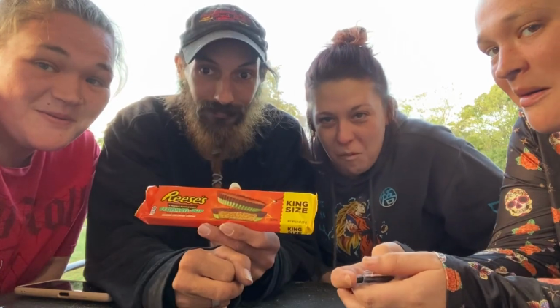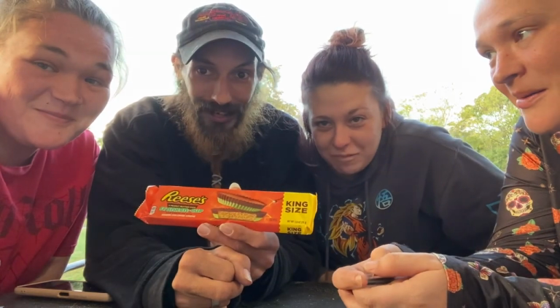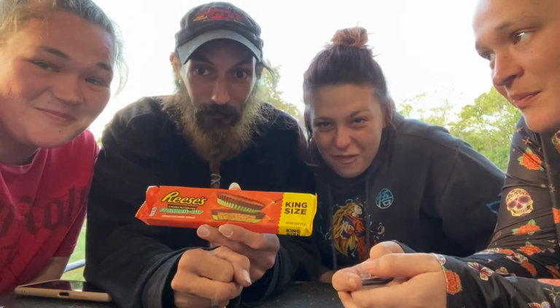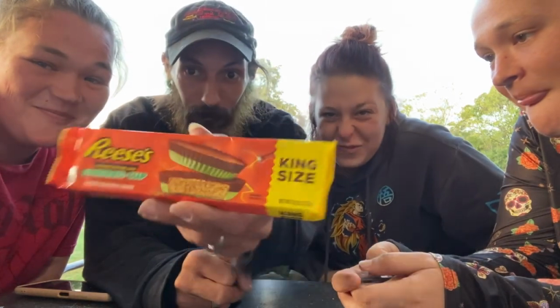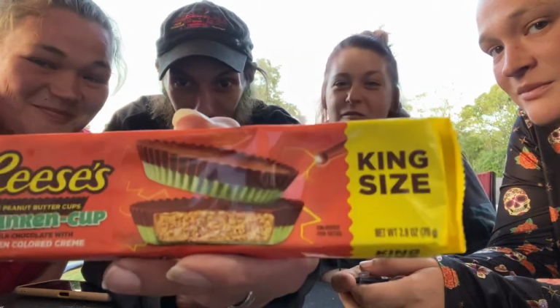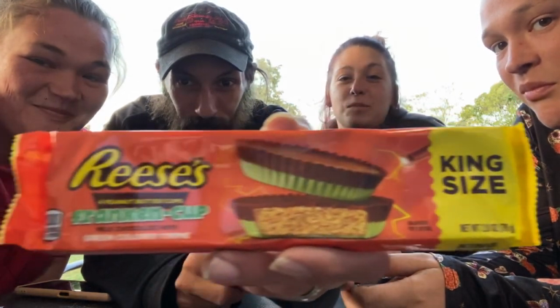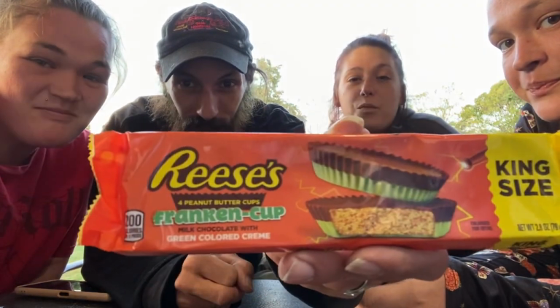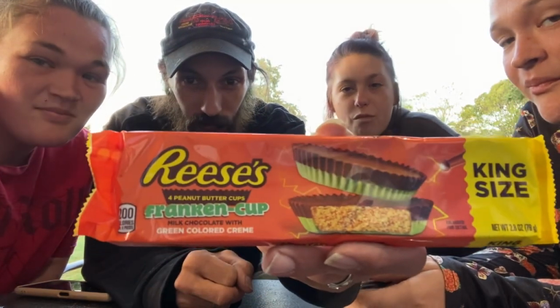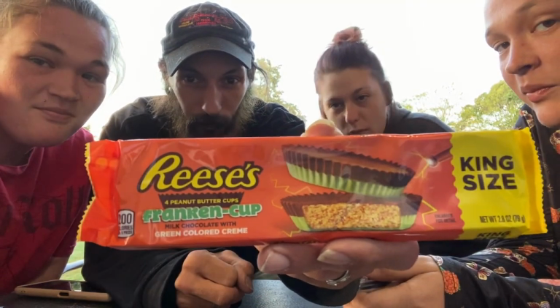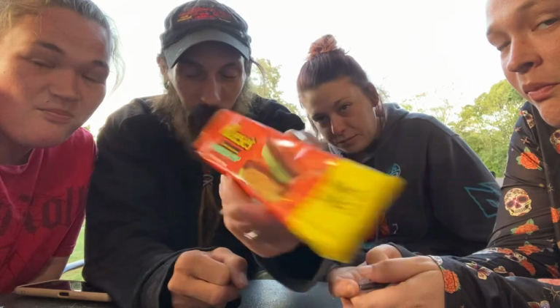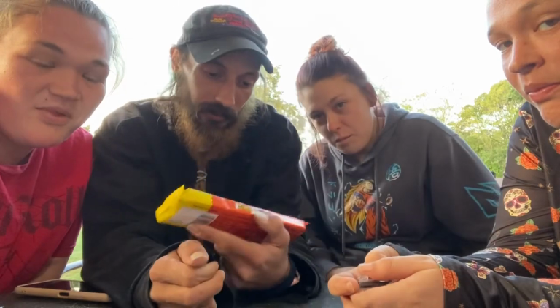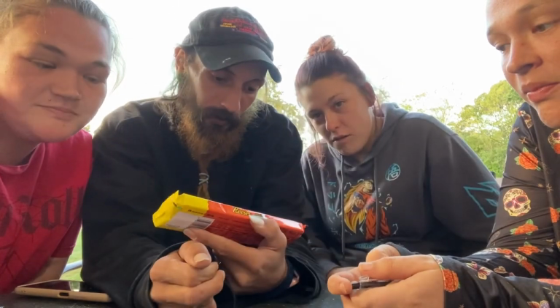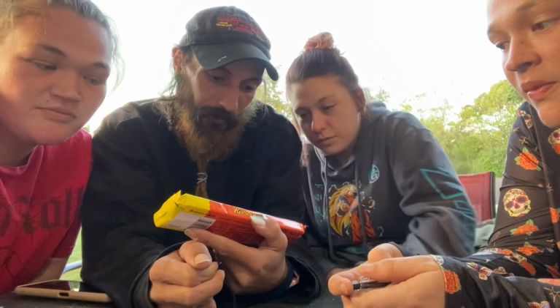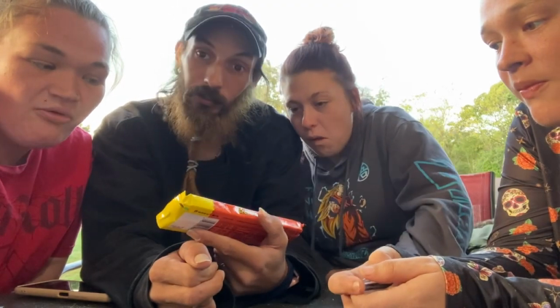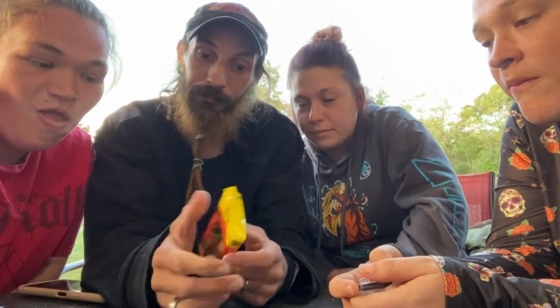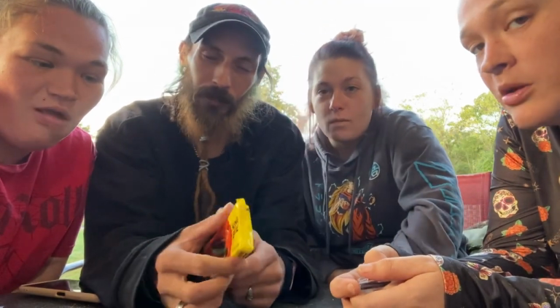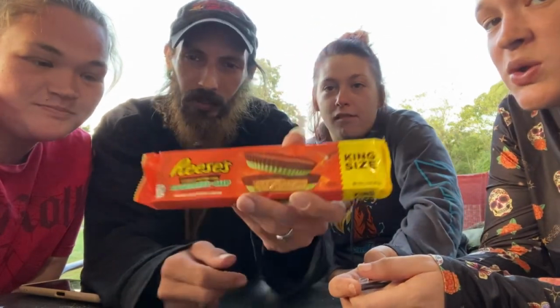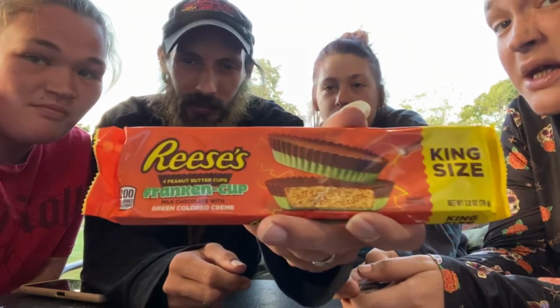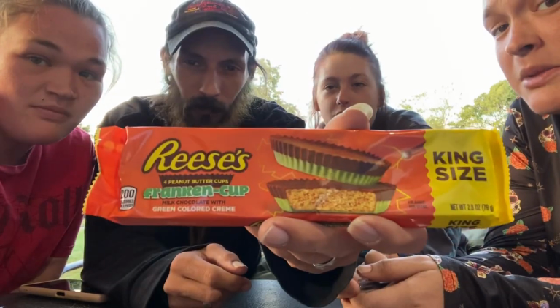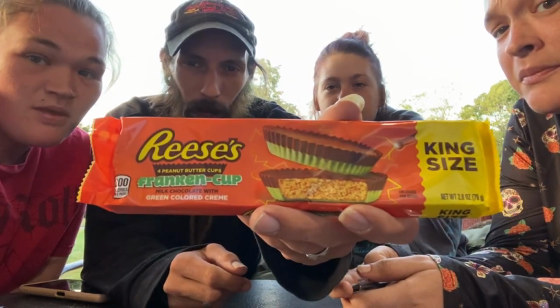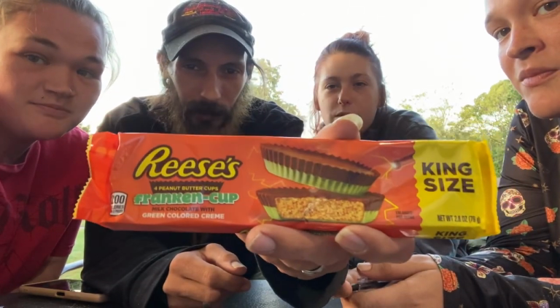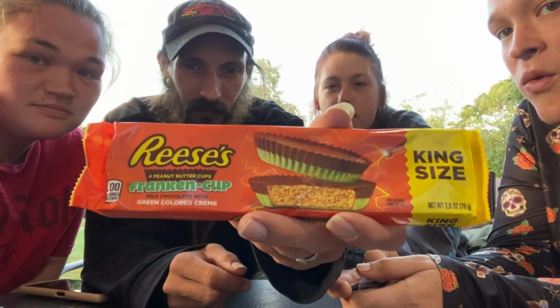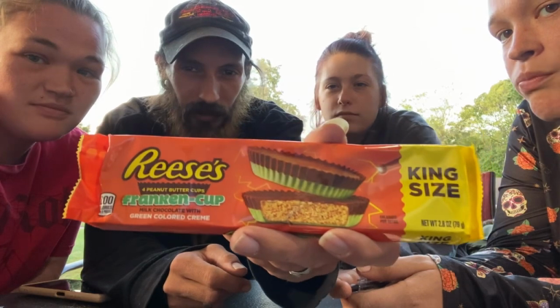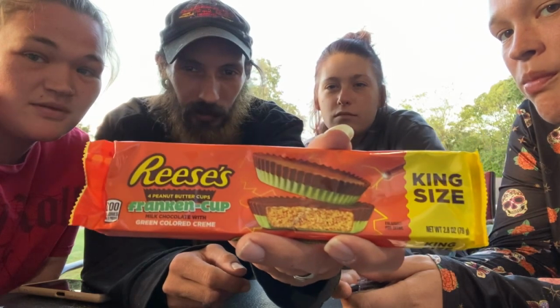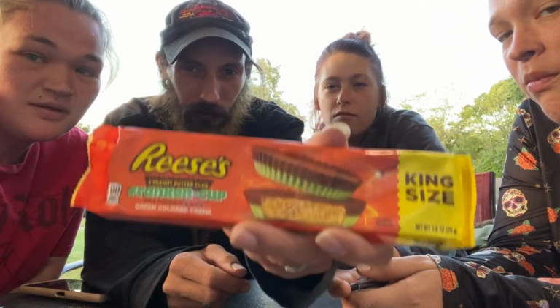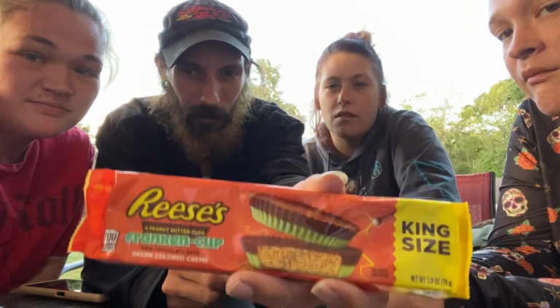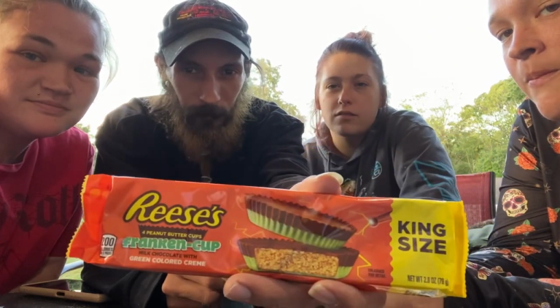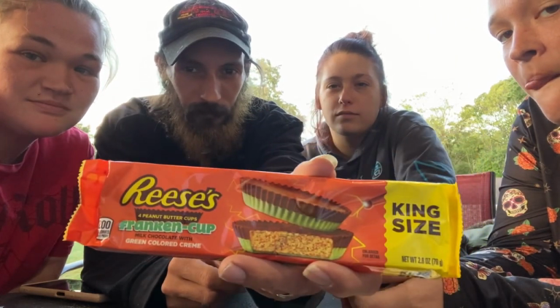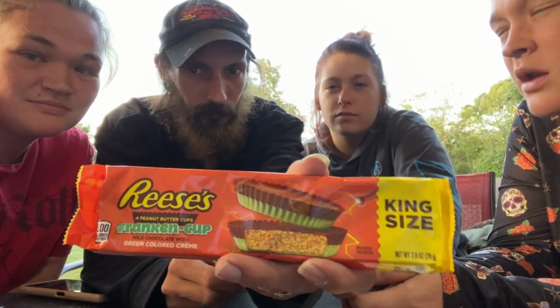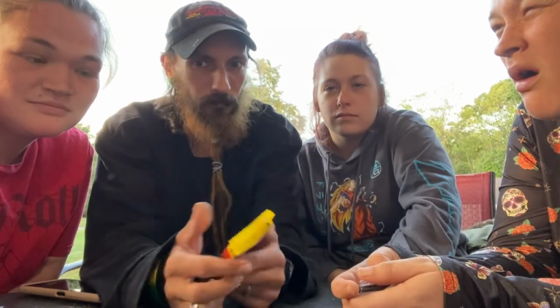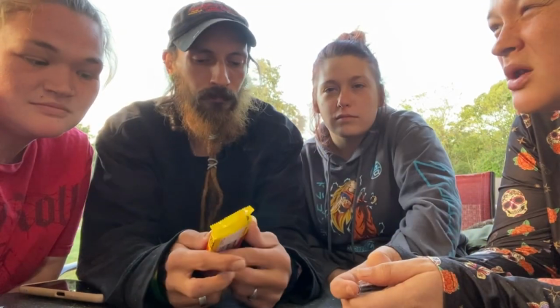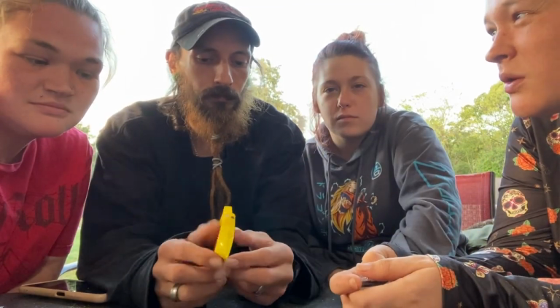Next we have the Franken Cup Reese's — pretty much just Reese's with green colored cream. But it doesn't say — you see it? It's a green colored cream. Wouldn't the cream be the peanut butter? No, the chocolate cream.